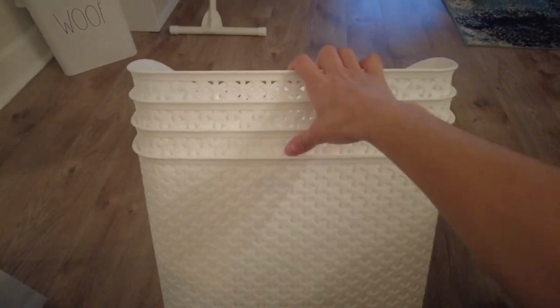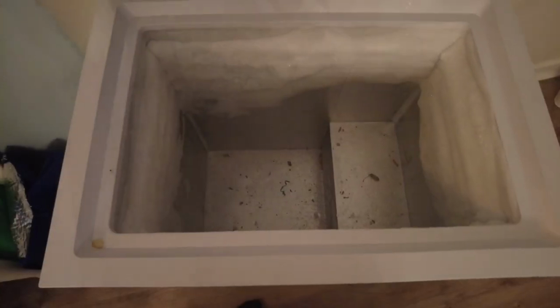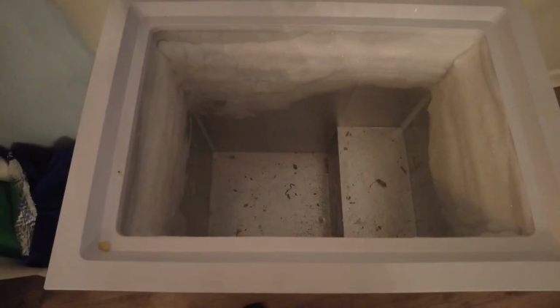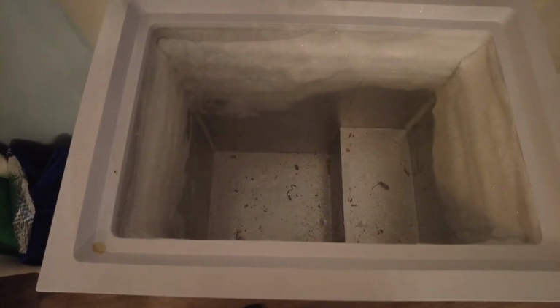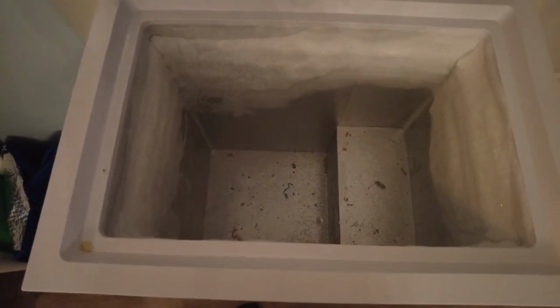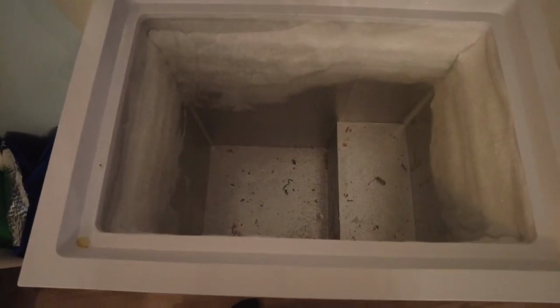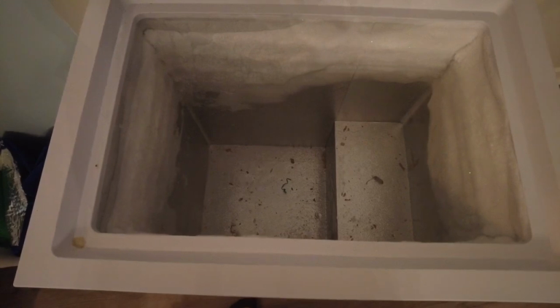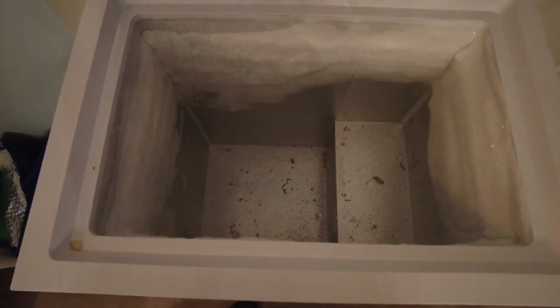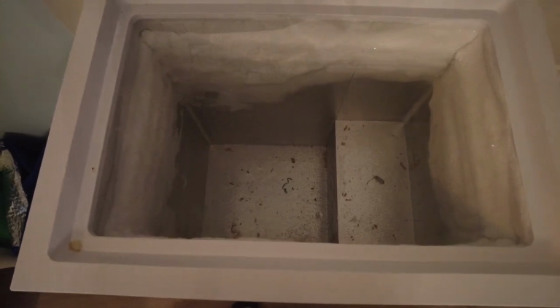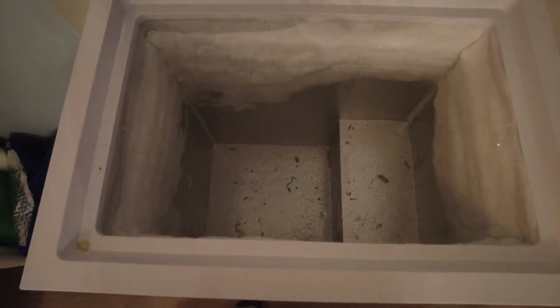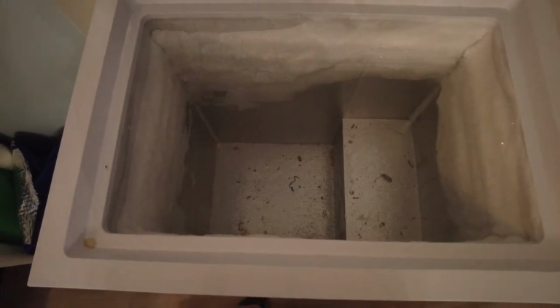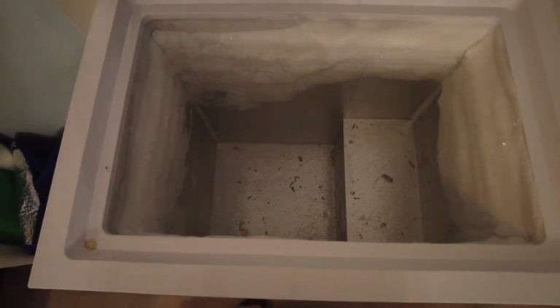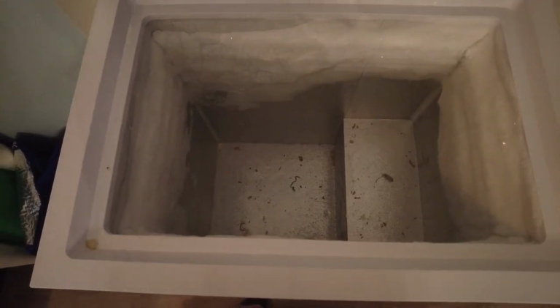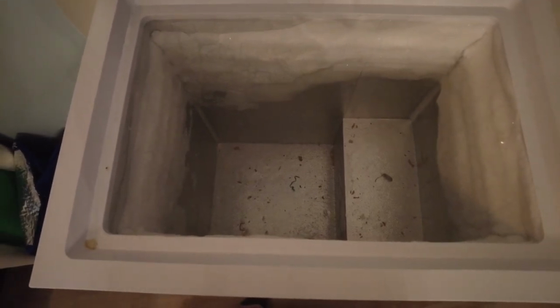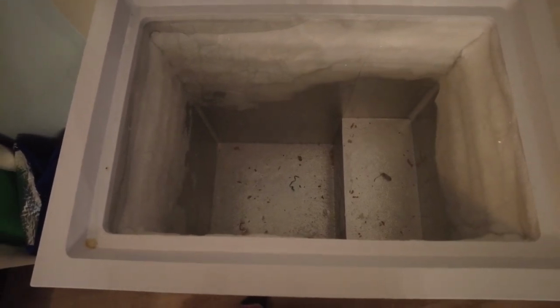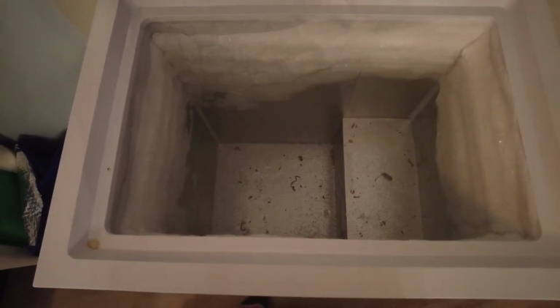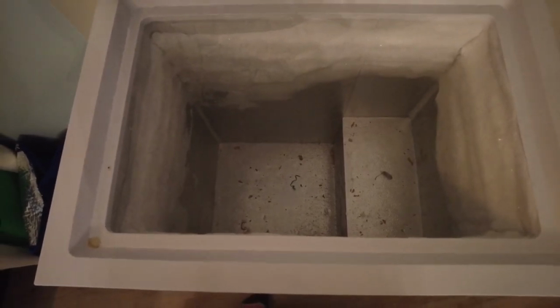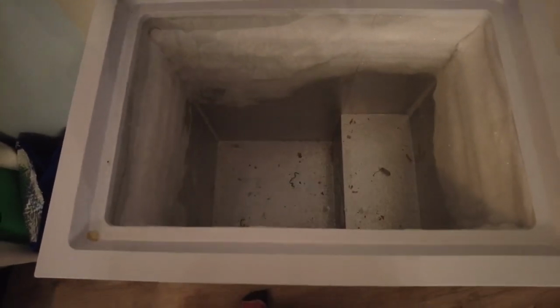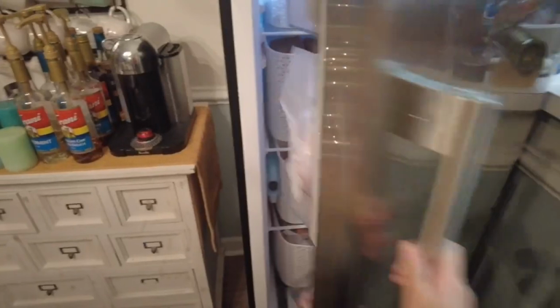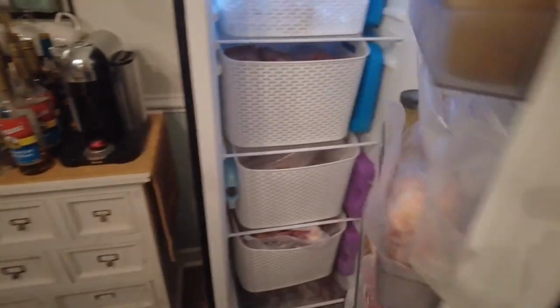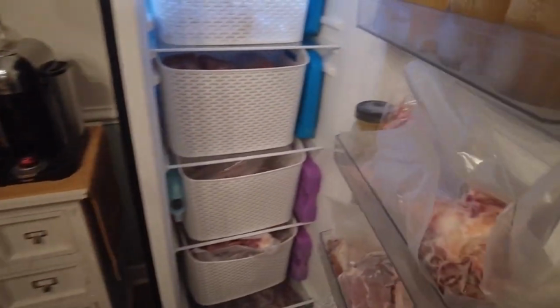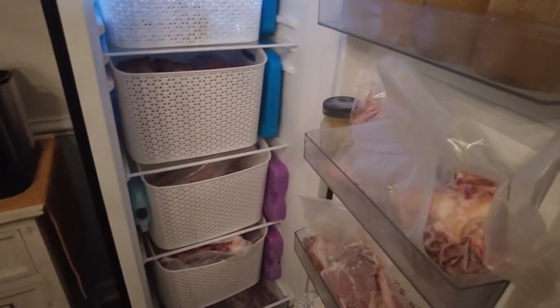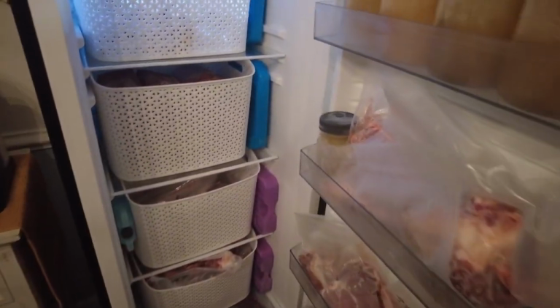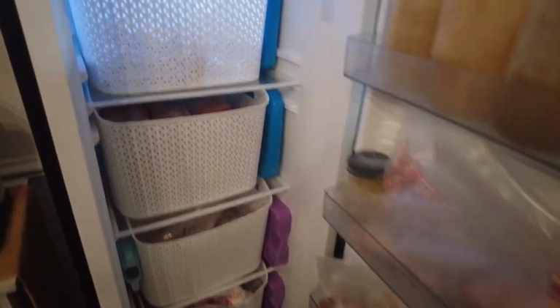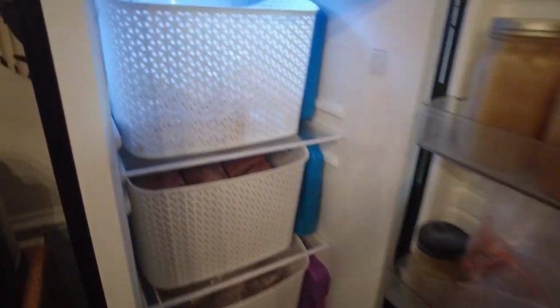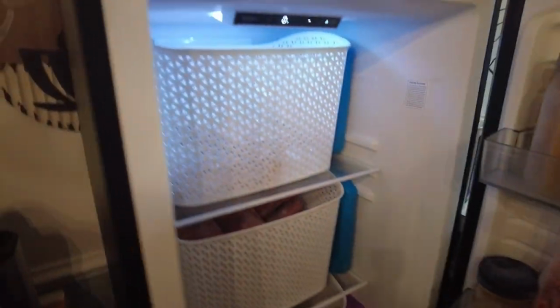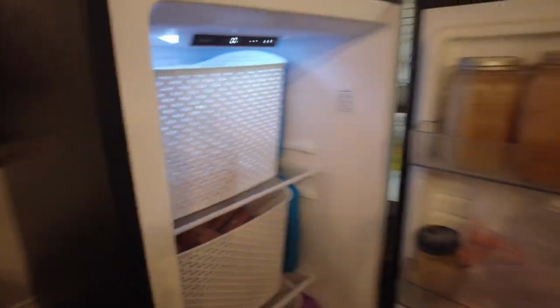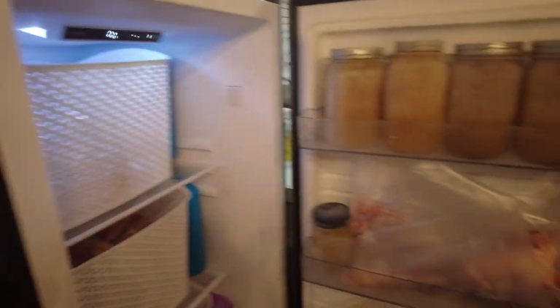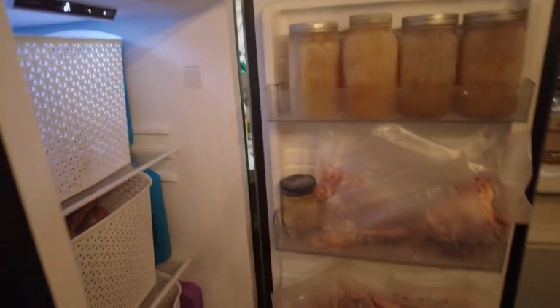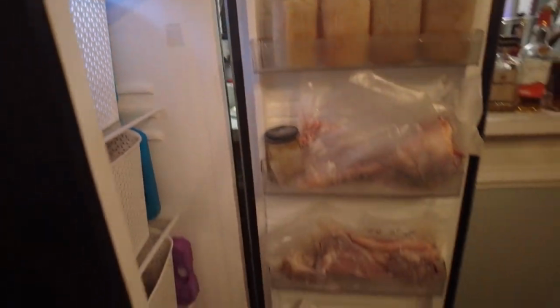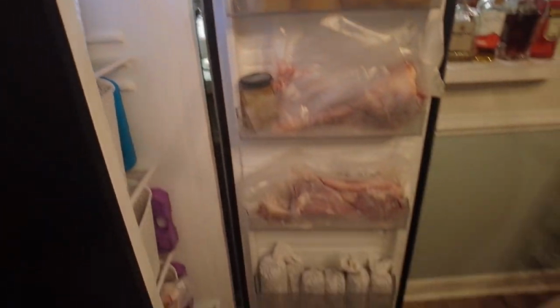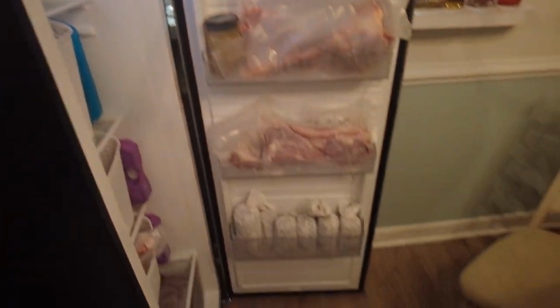We are now at the bottom of our old freezer — we've got it all cleared out. Now let's show you how we have the new one organized. She is packed full and it is such a beautiful sight to see.